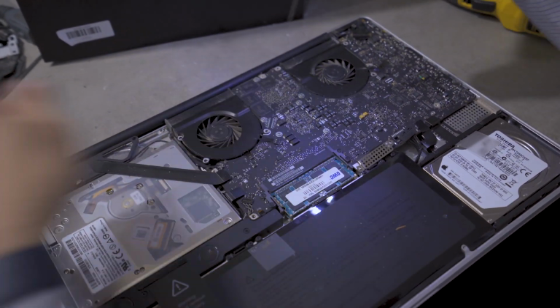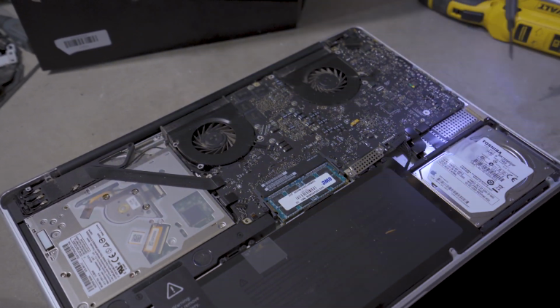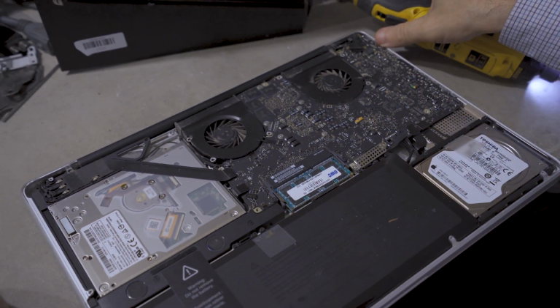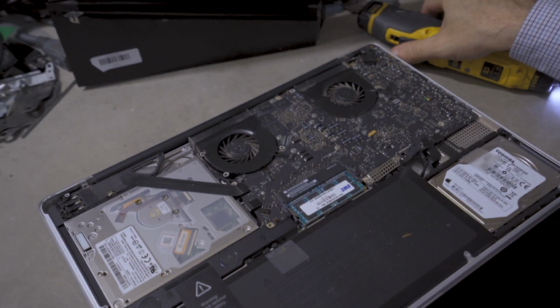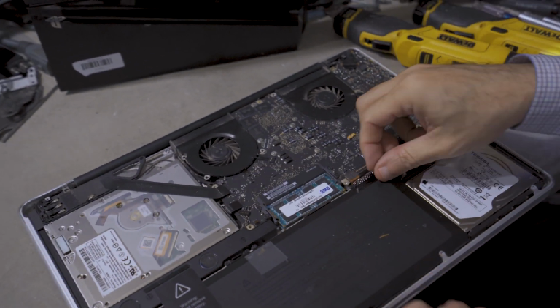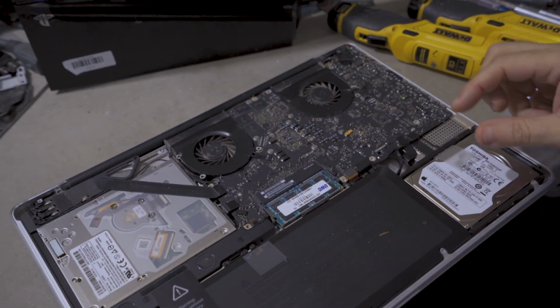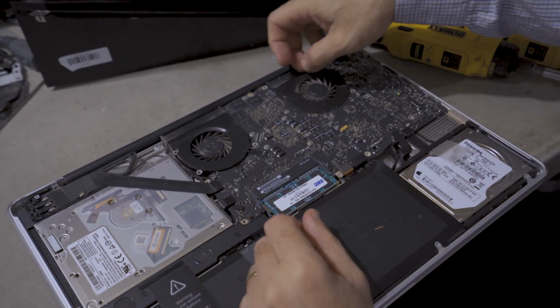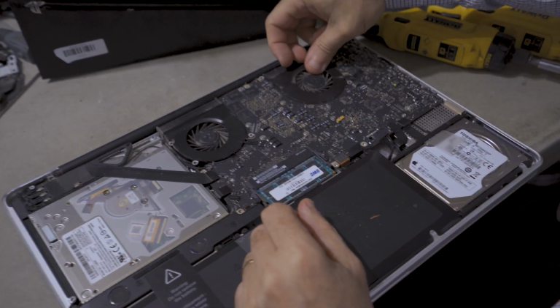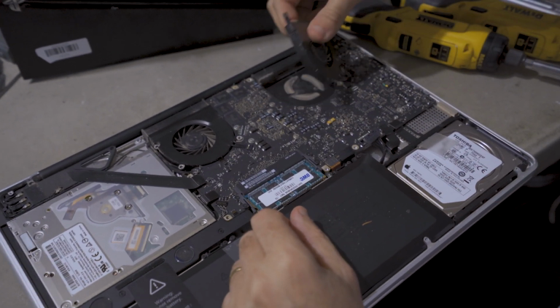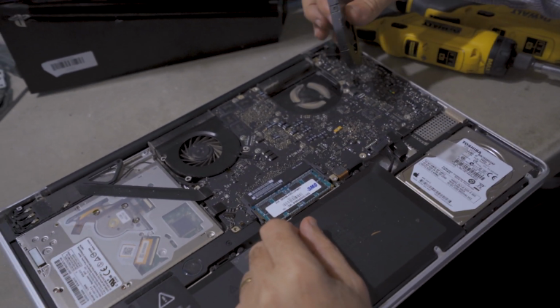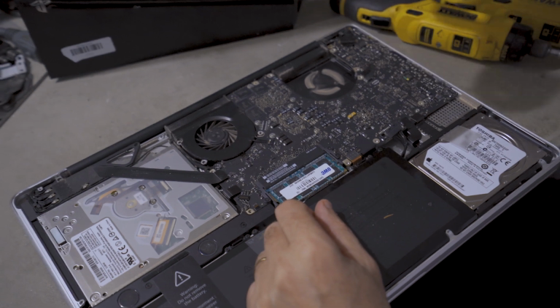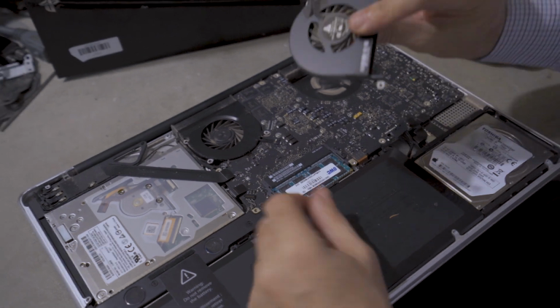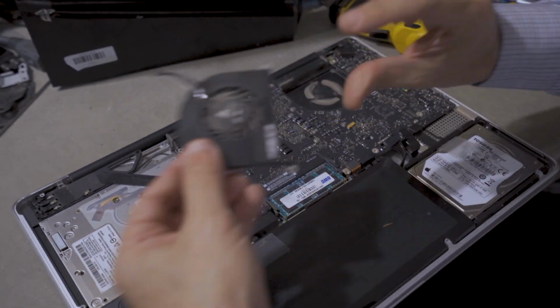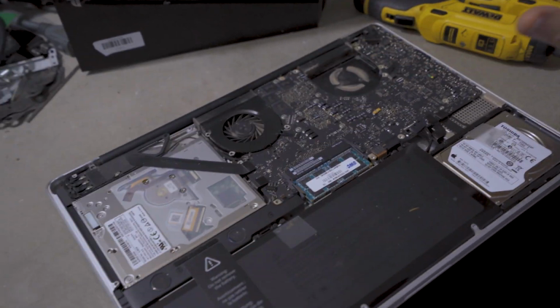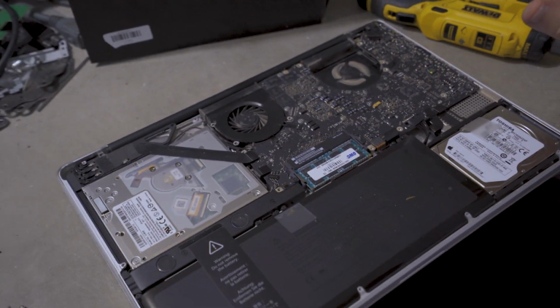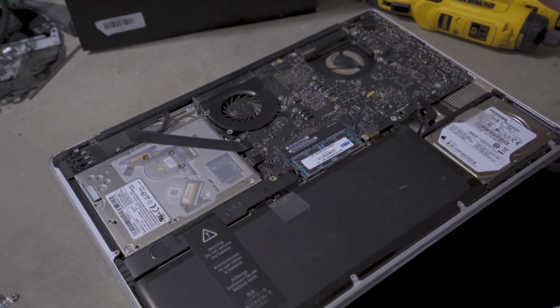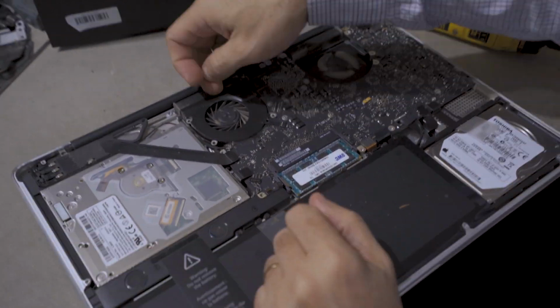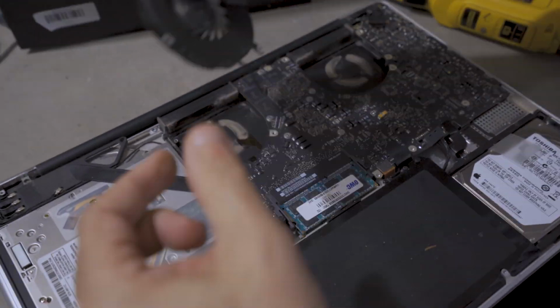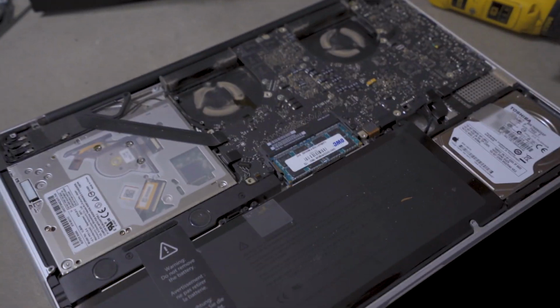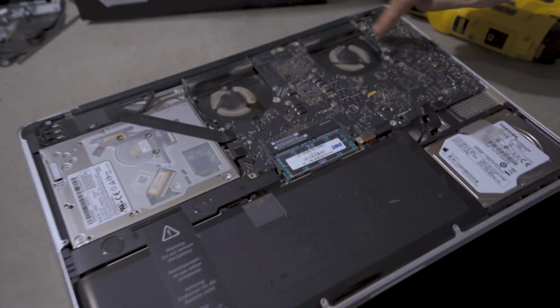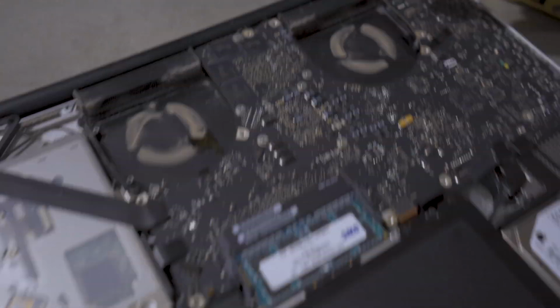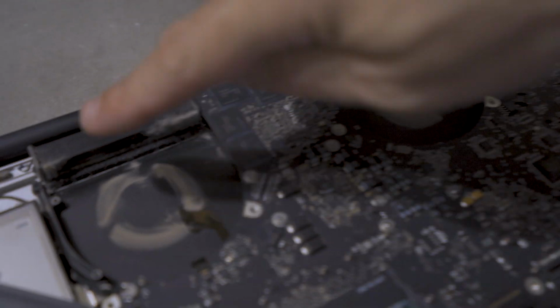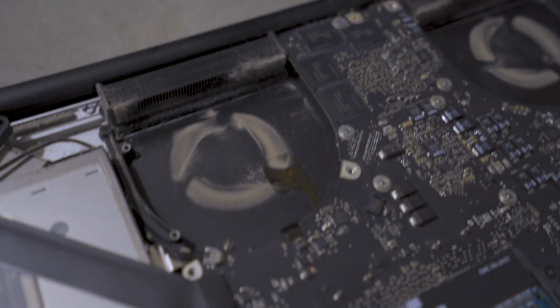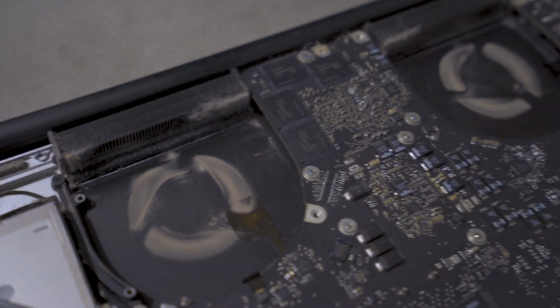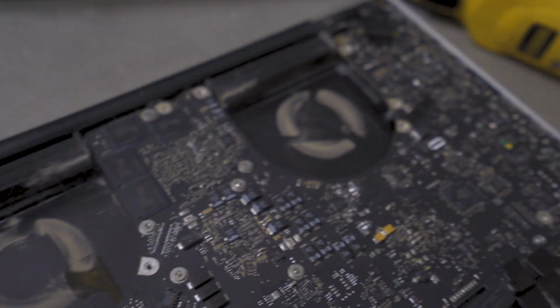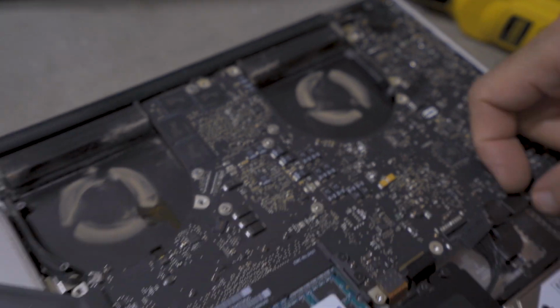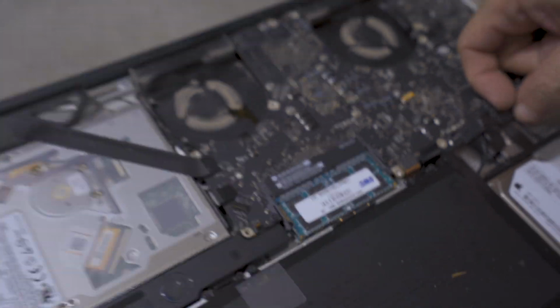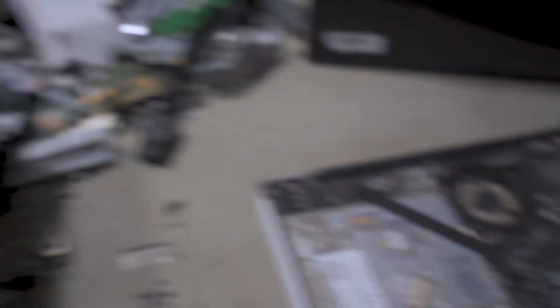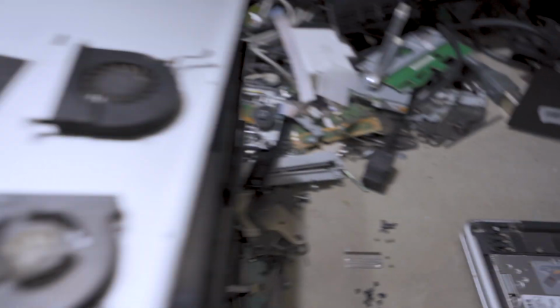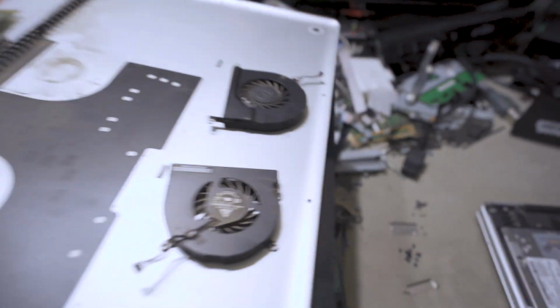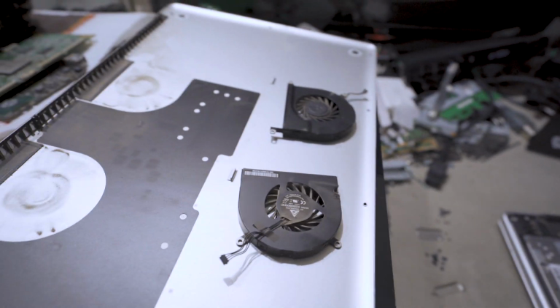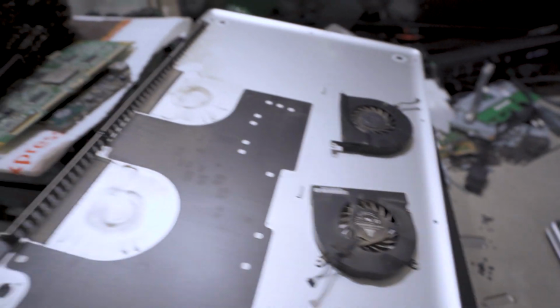After removing all the screws, we're going to take the fans off too. As you guys can see, there's a lot of dust inside the fans, underneath the fans, and on top of the fans on the cover itself.